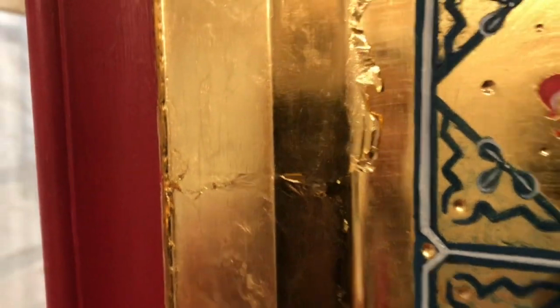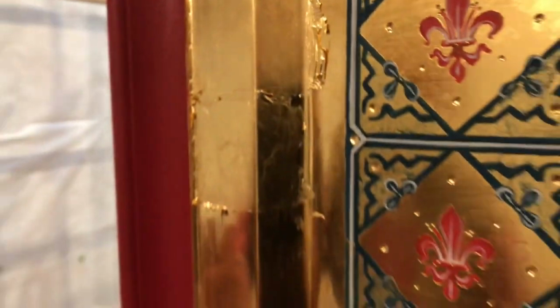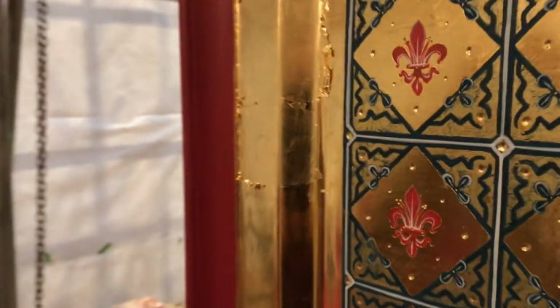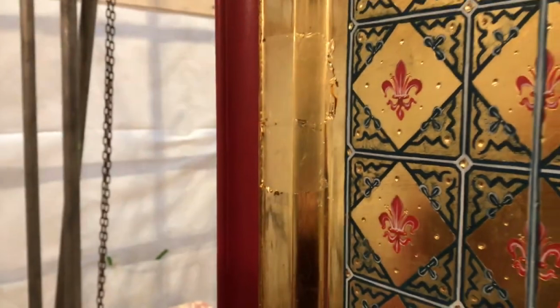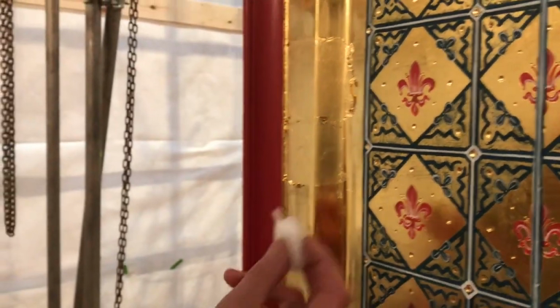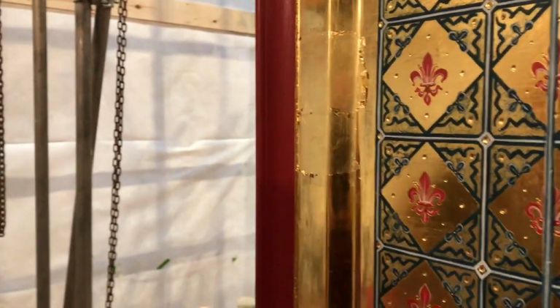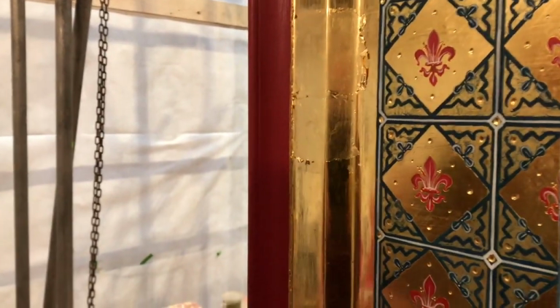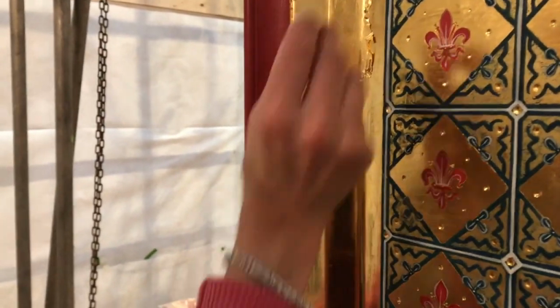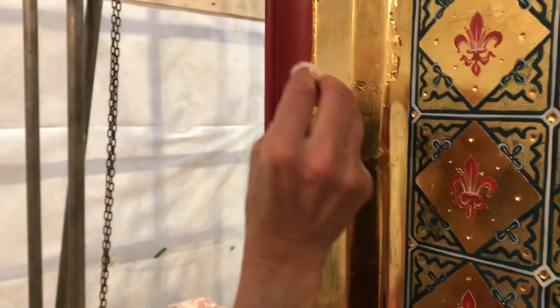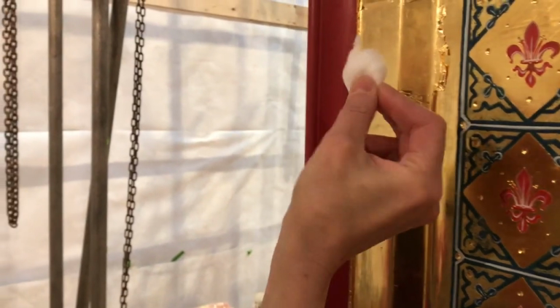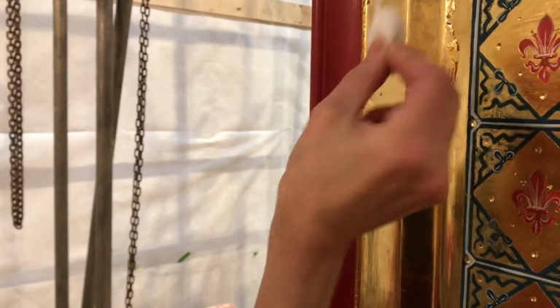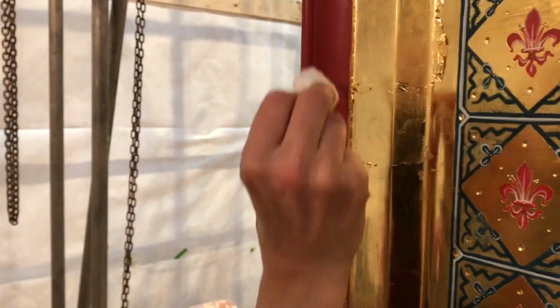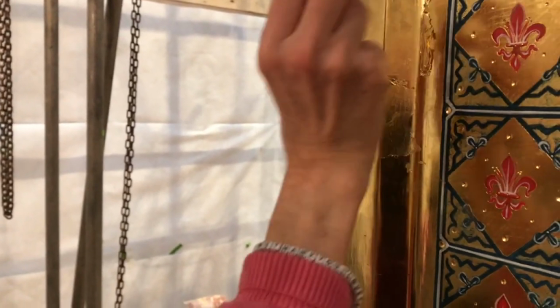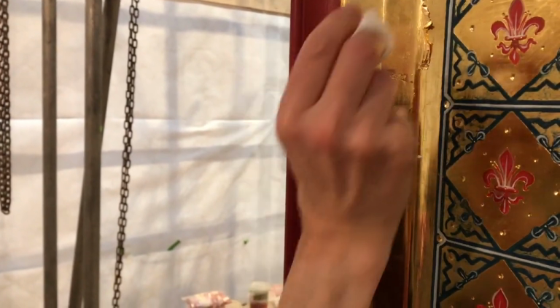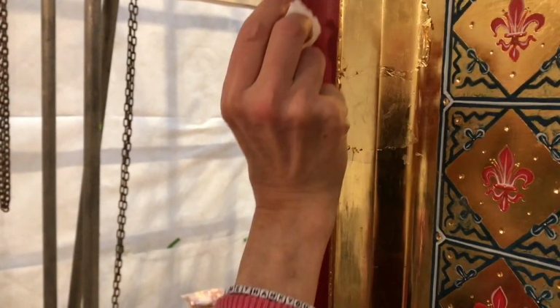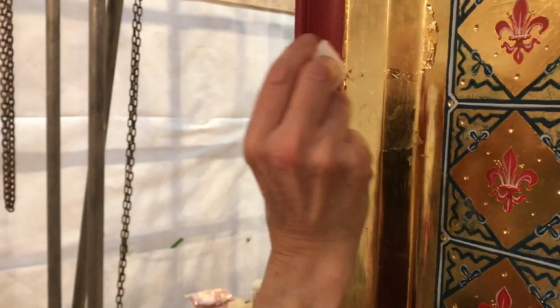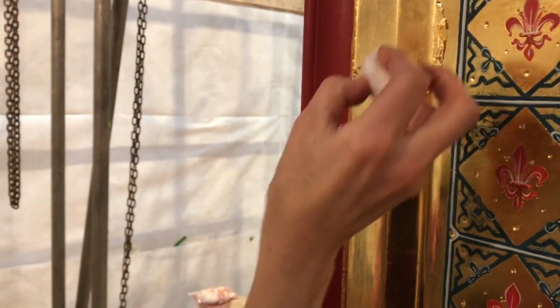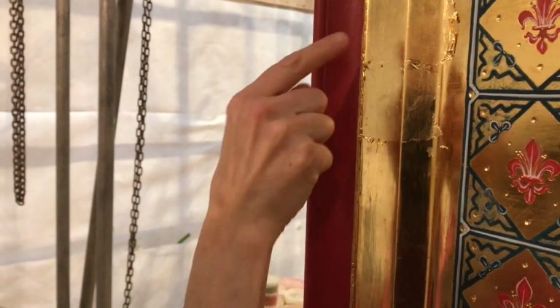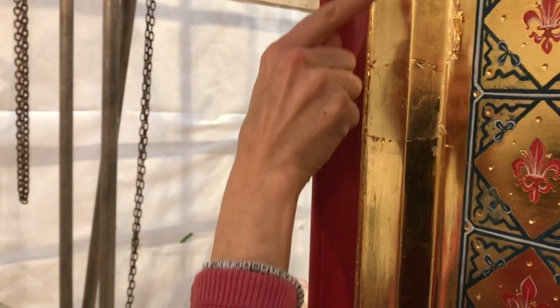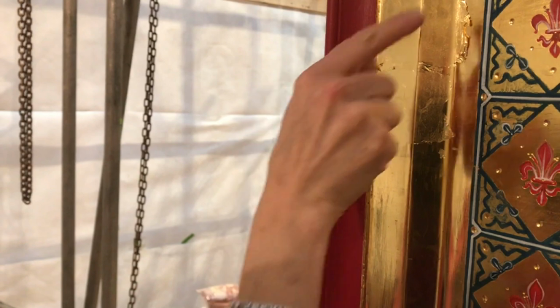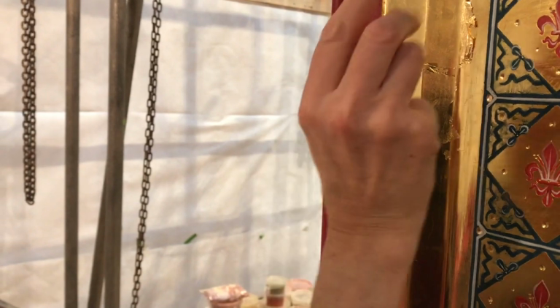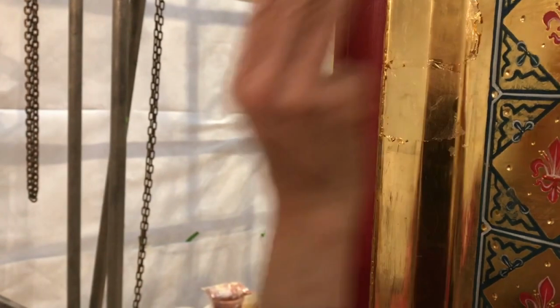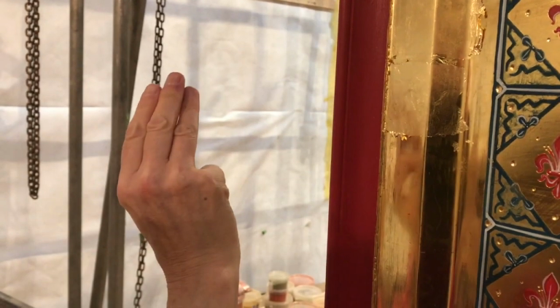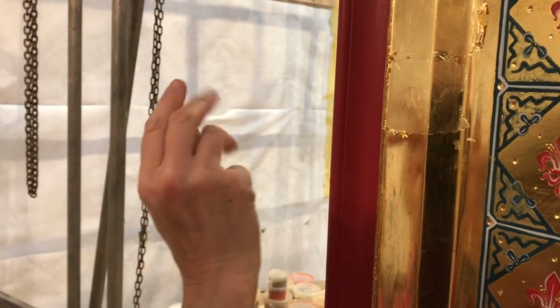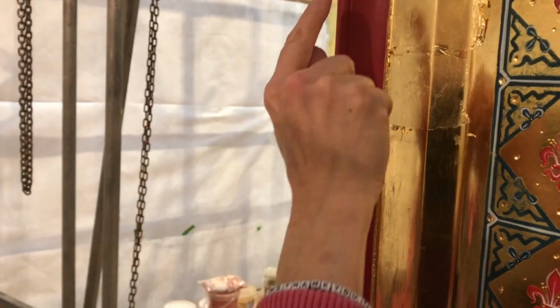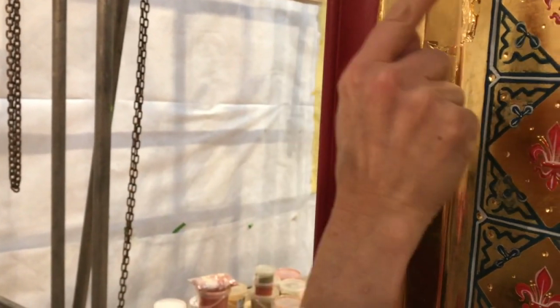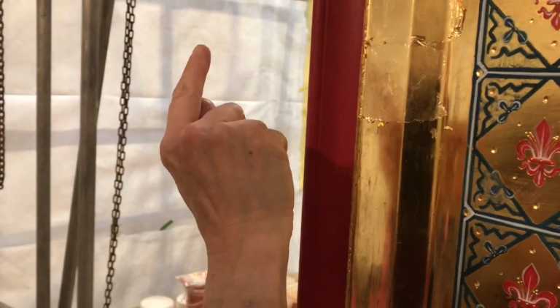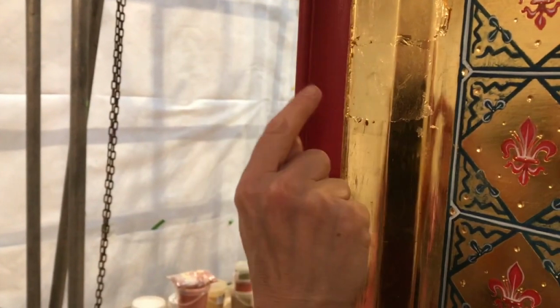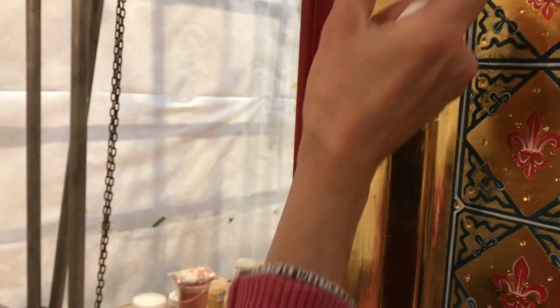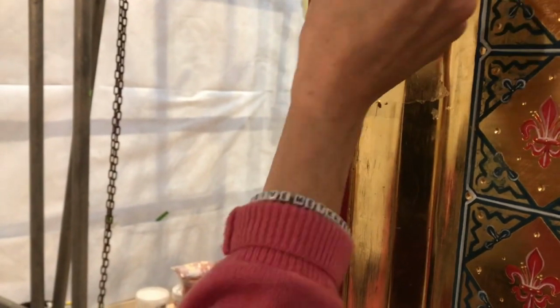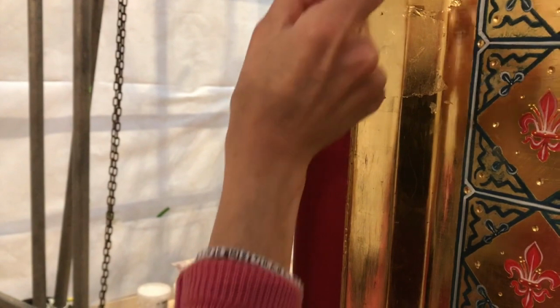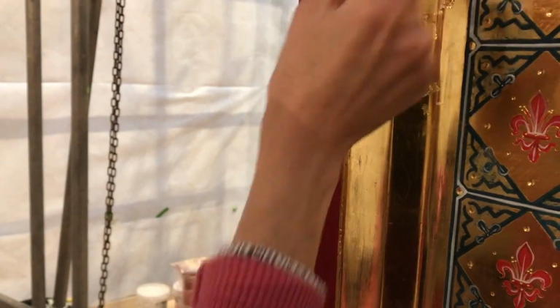I'll just leave that for a minute, because what I want to be able to do is when I take the cotton wool over it, it should be smooth. And you should see all the patterning in the gold flatten. If it isn't dry enough, you'll see lumps.